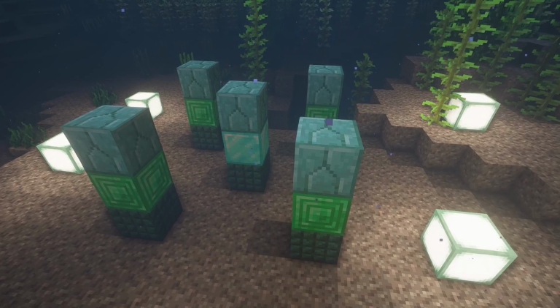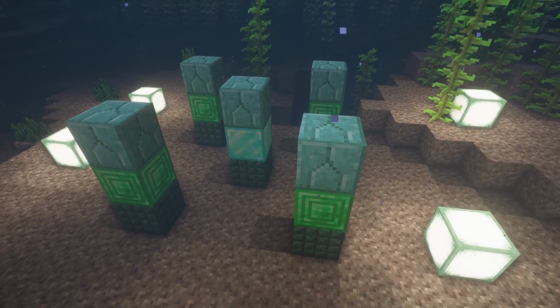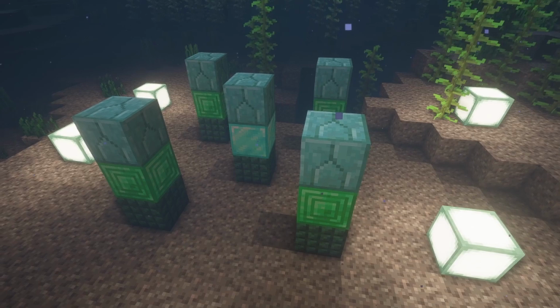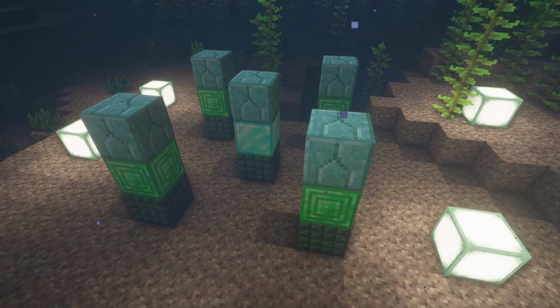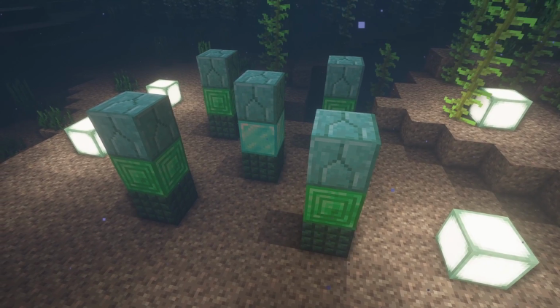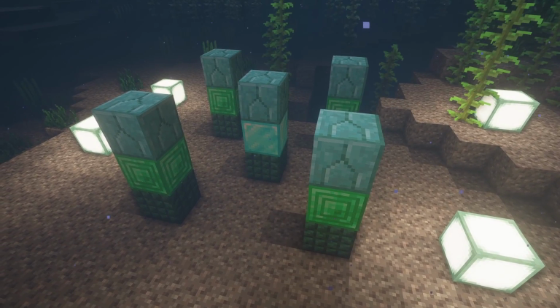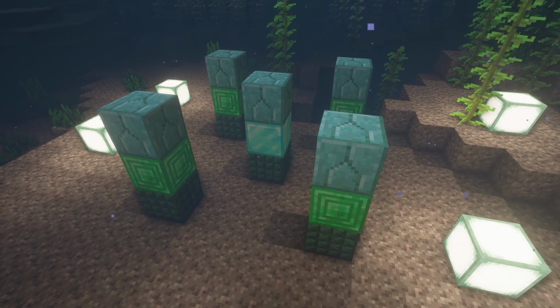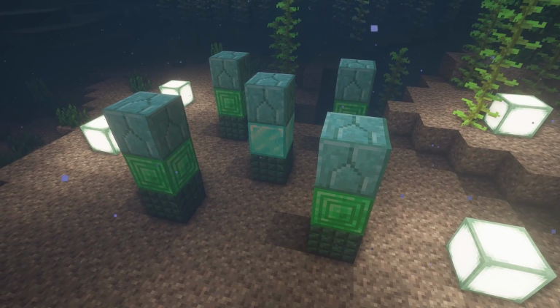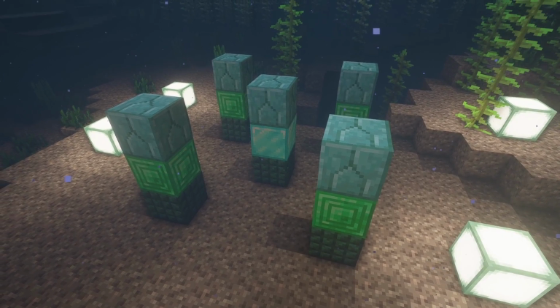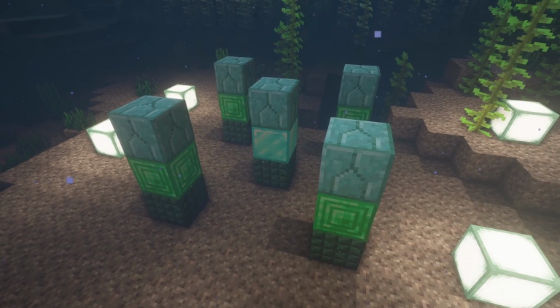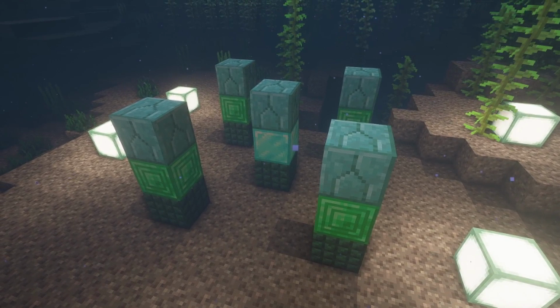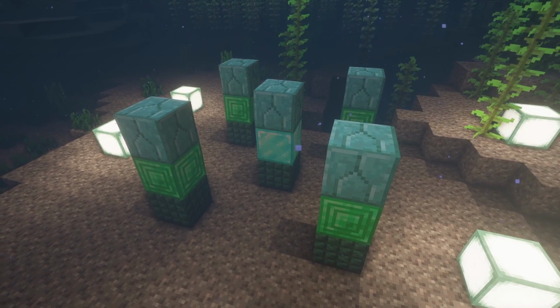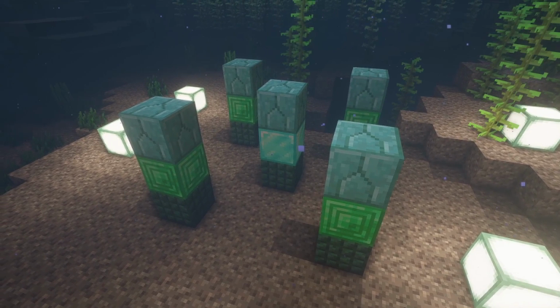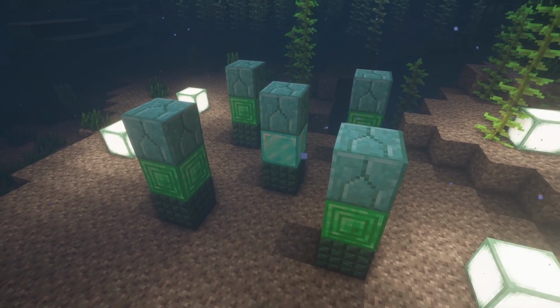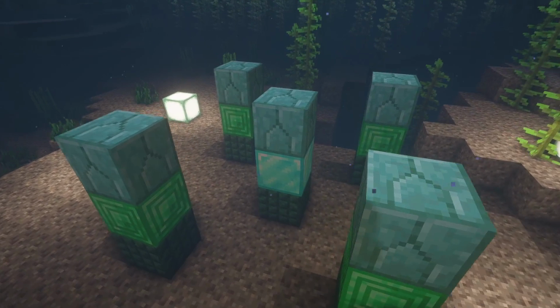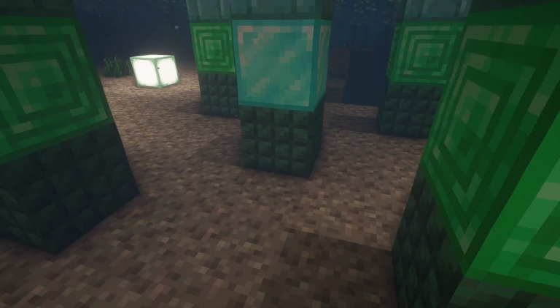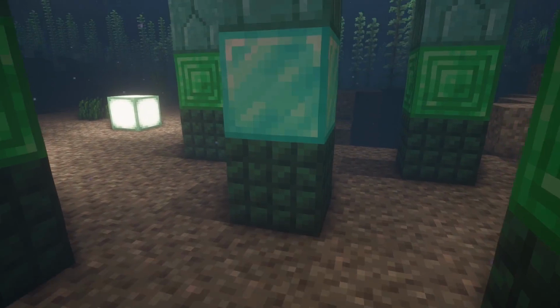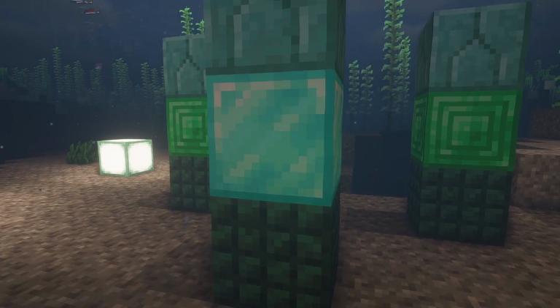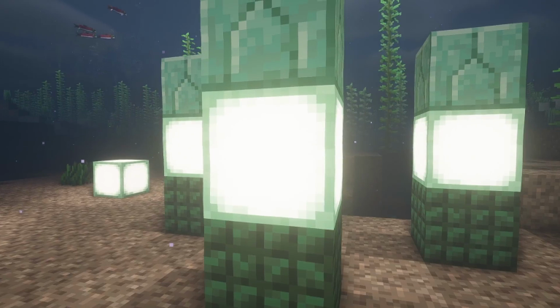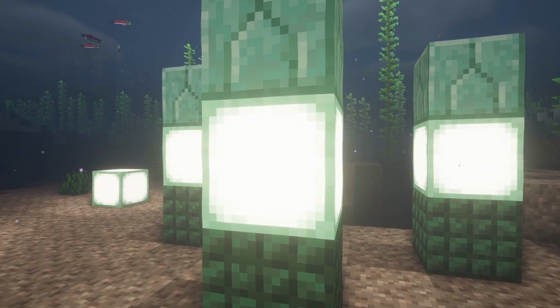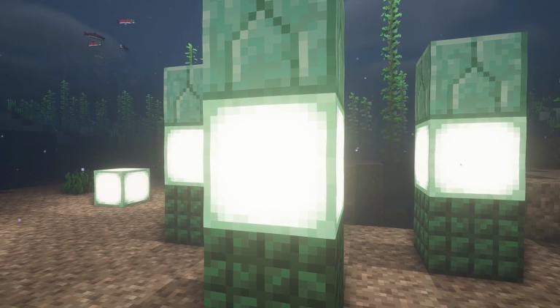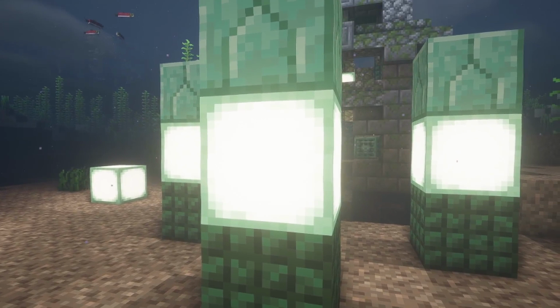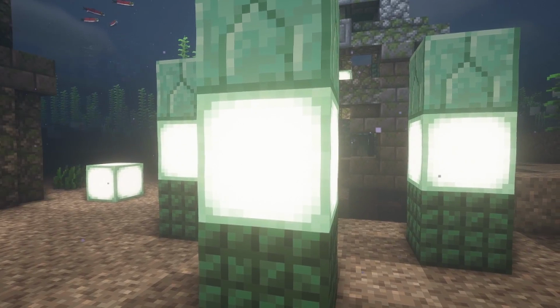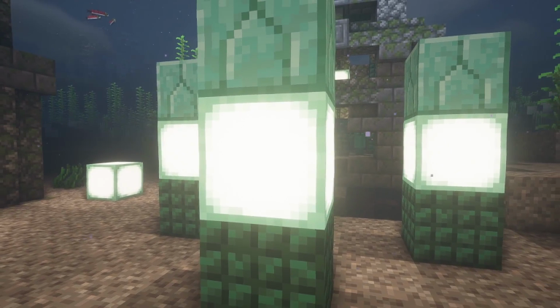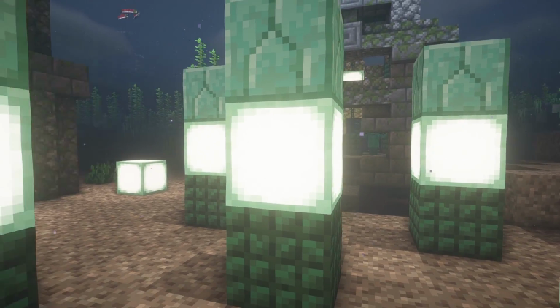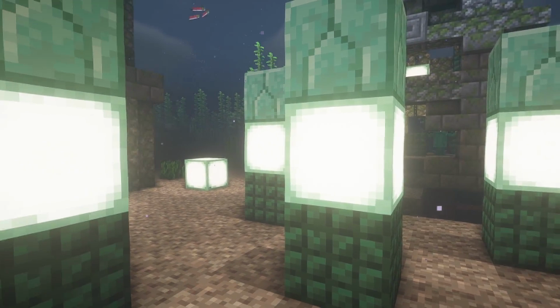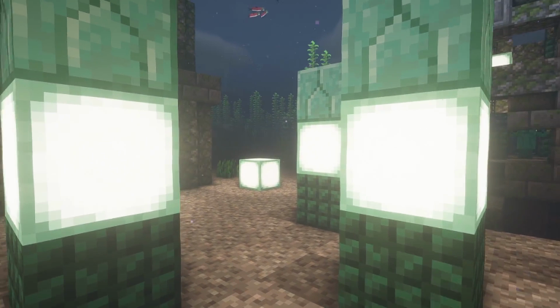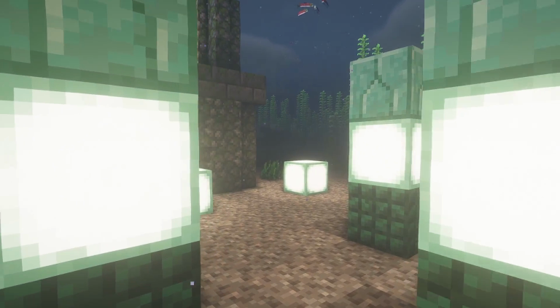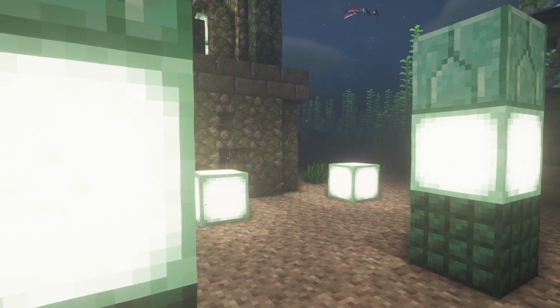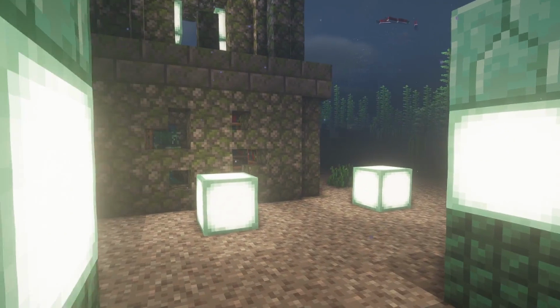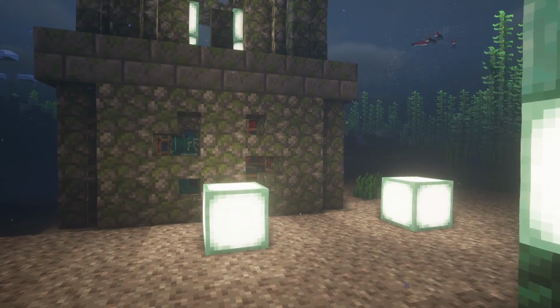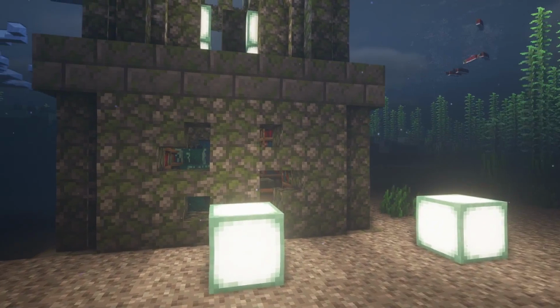You can start your own sea village by crafting a structure called the Altar of the Sea. Simply right-click the diamond block with the Heart of the Sea and voila. For a more in-depth guide, check out the CurseForge page for more information.